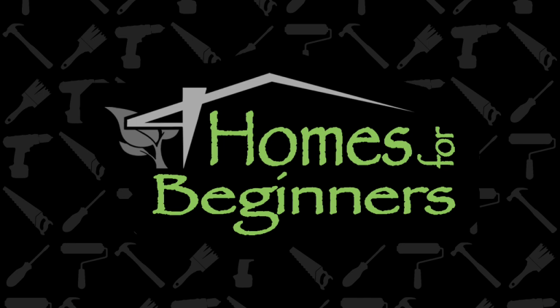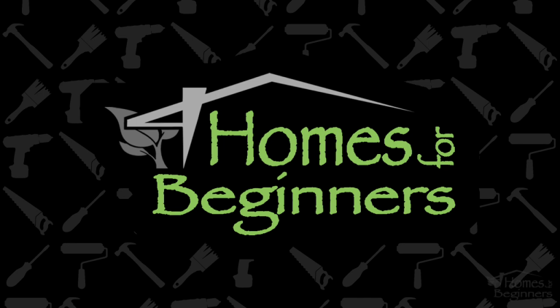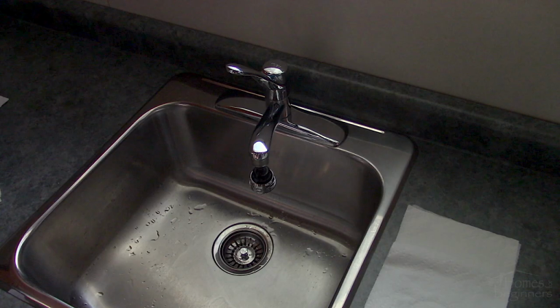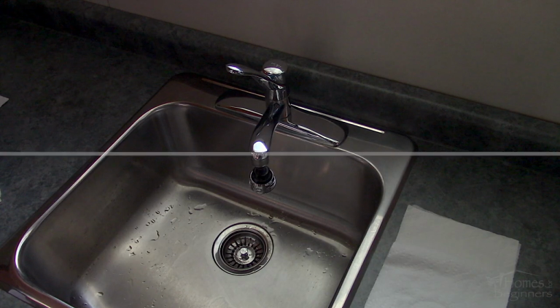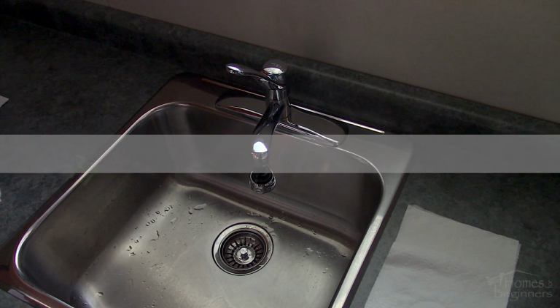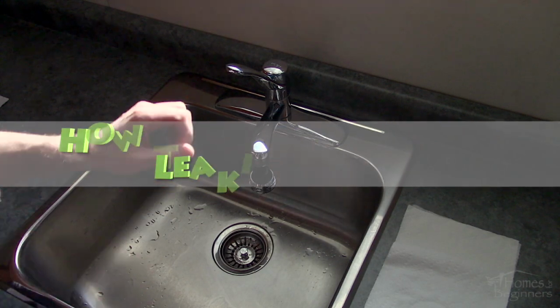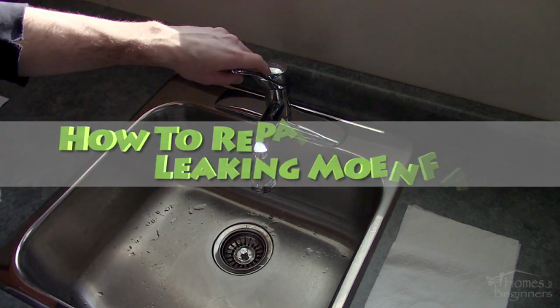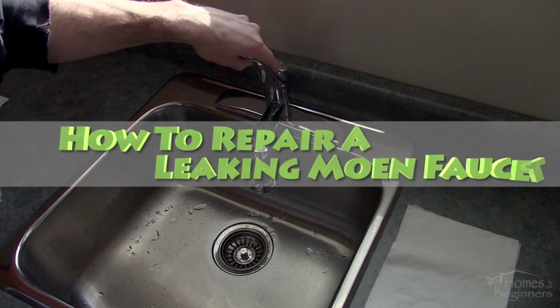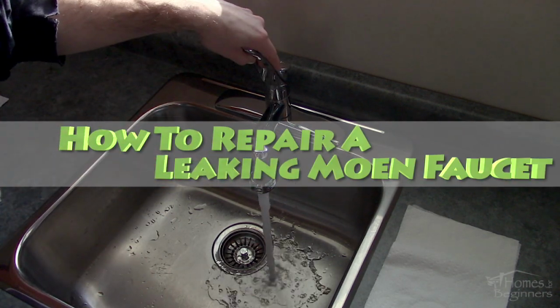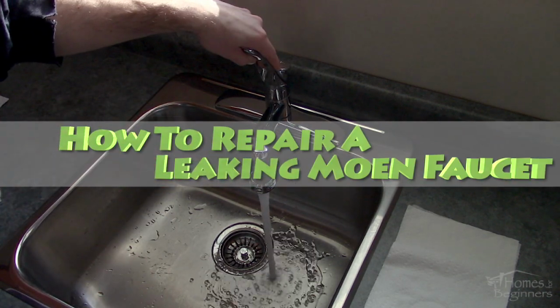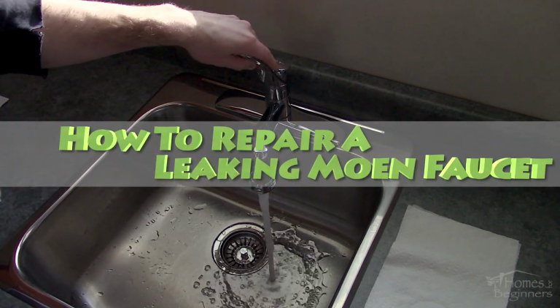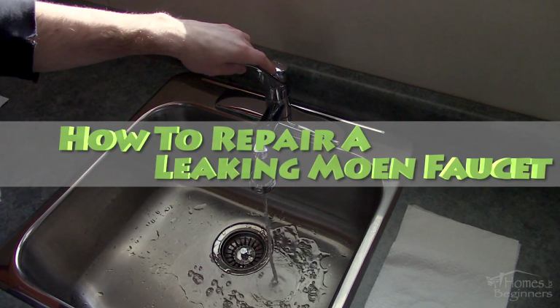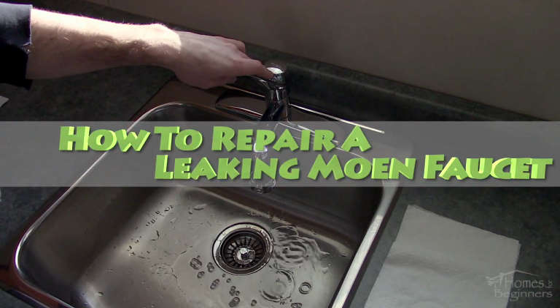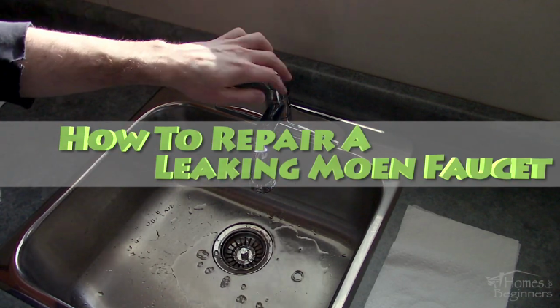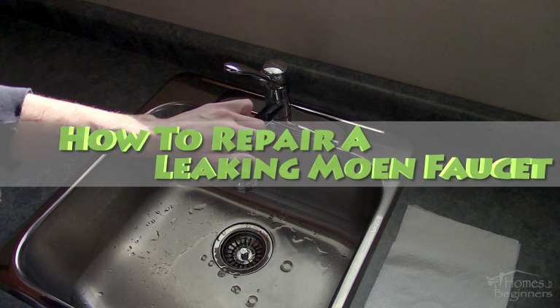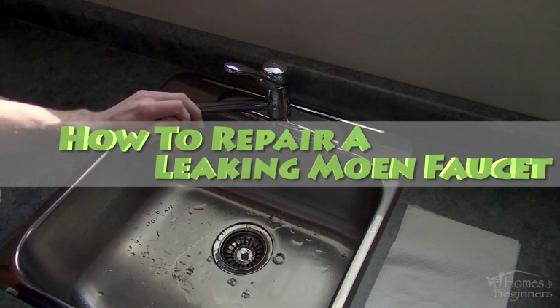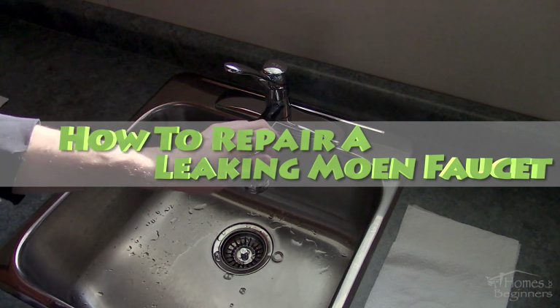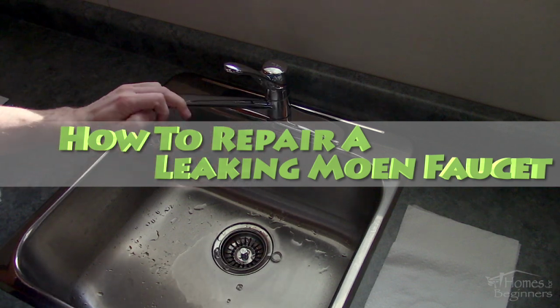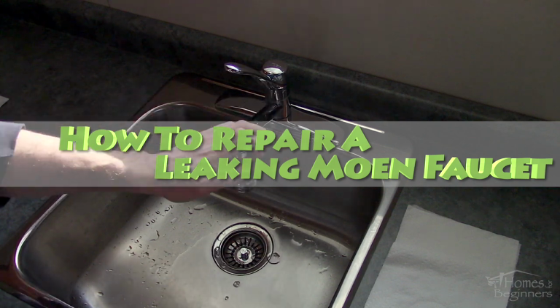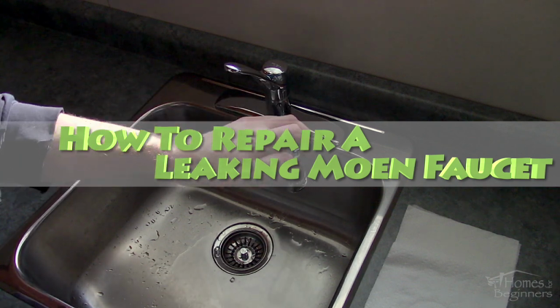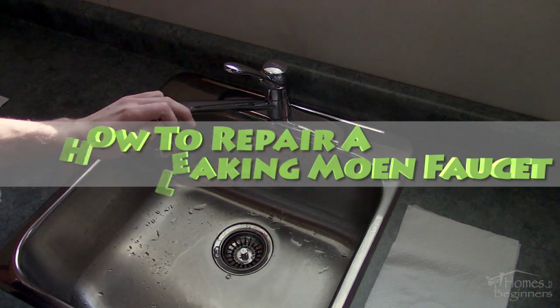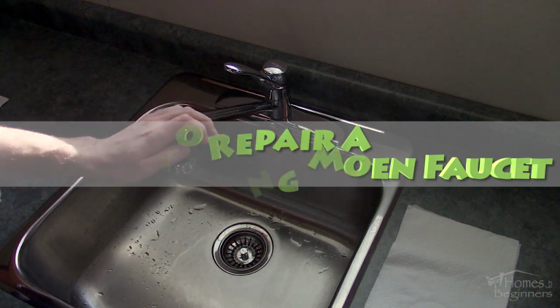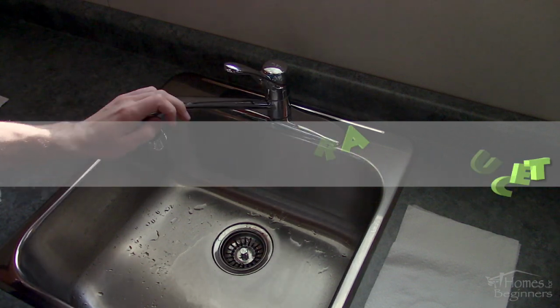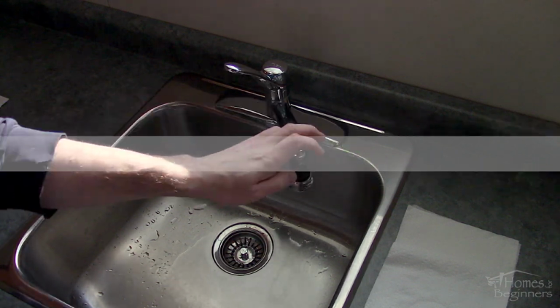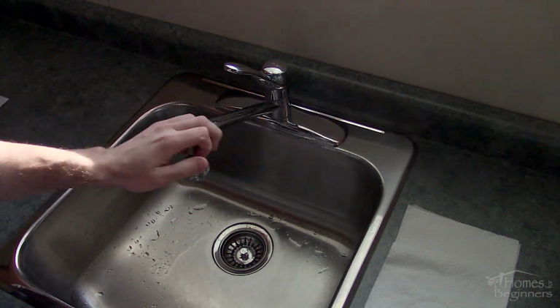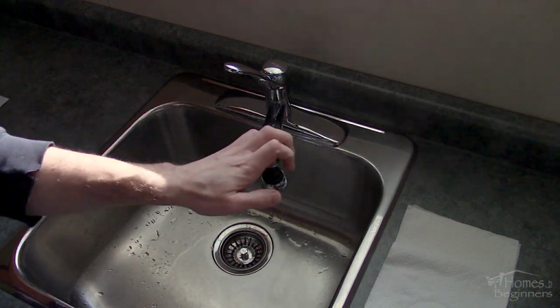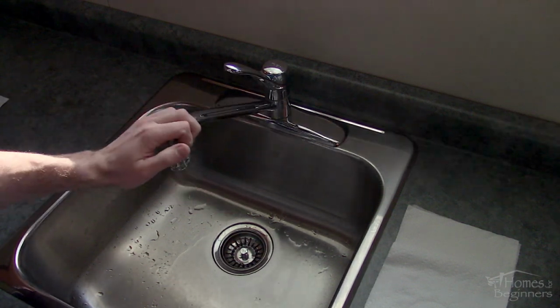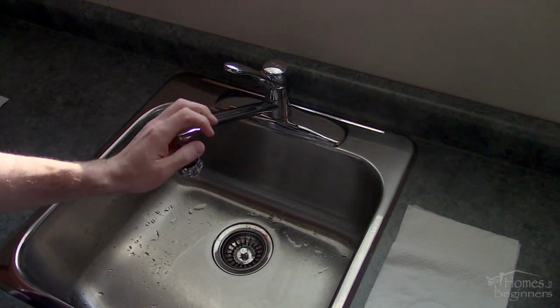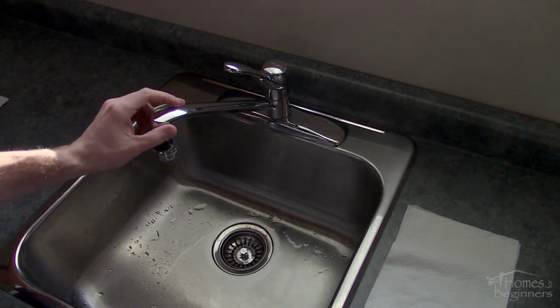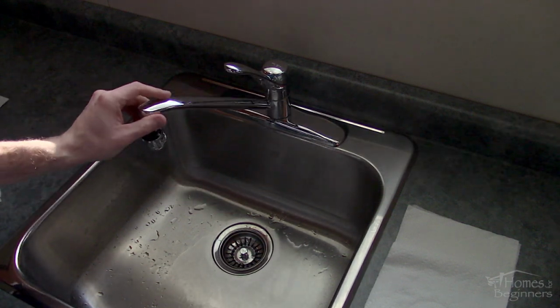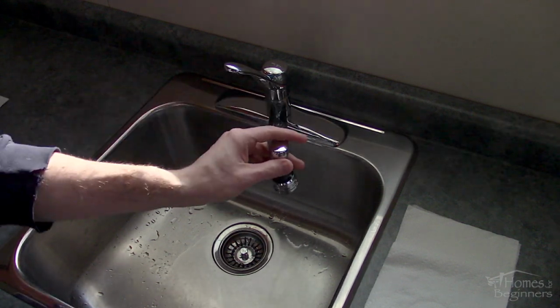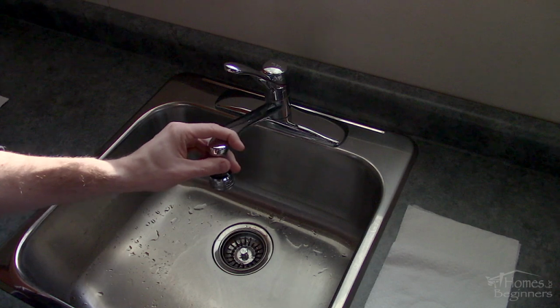Hello everyone, welcome to Homes for Beginners where I show you how to do repairs around the house yourself. In this video I'll be showing you how to repair a leaking single-handle Moen kitchen faucet.